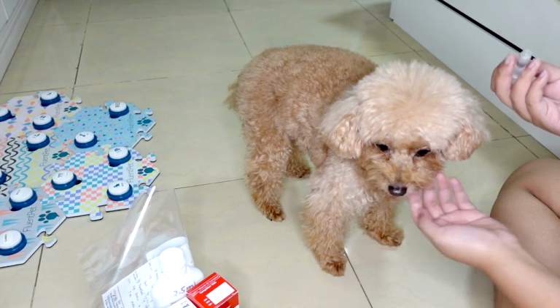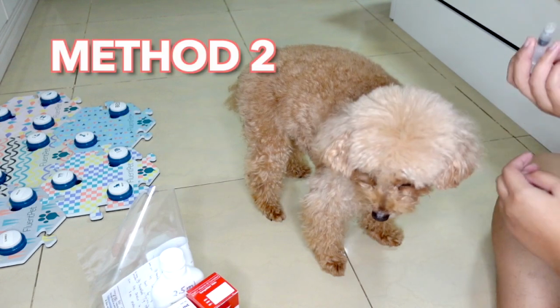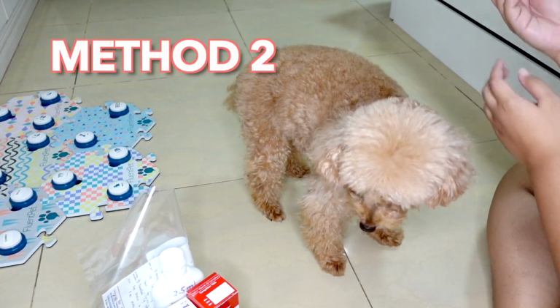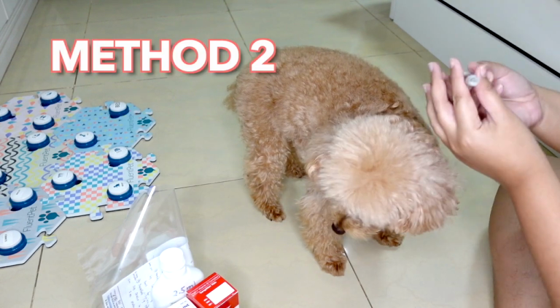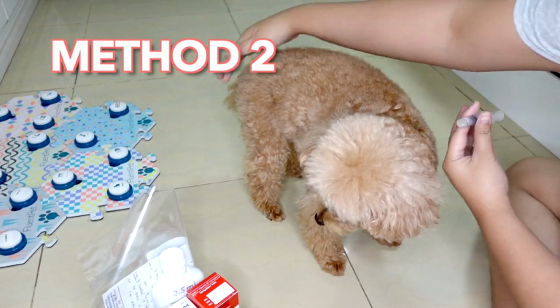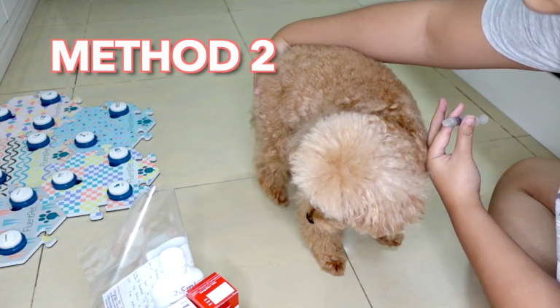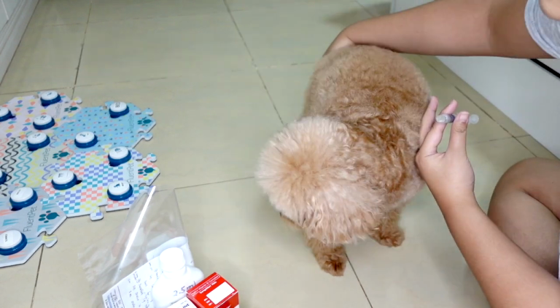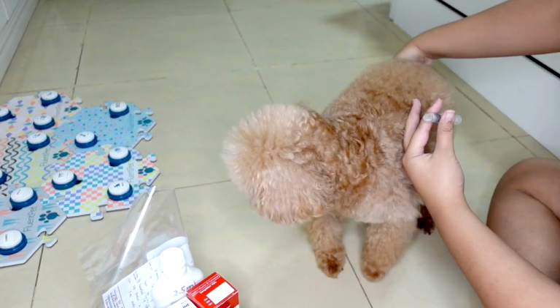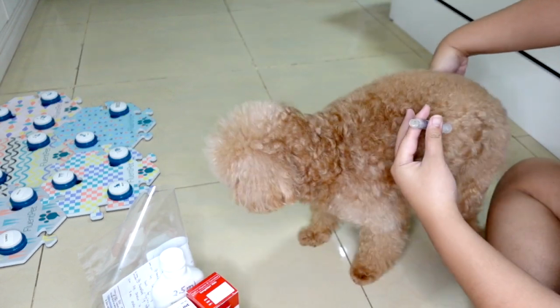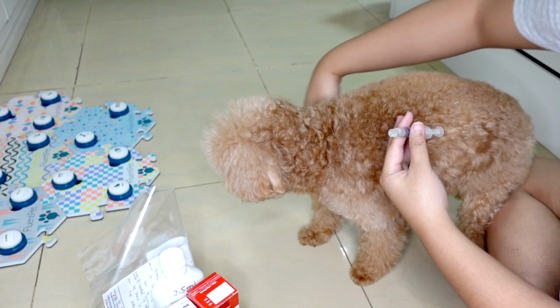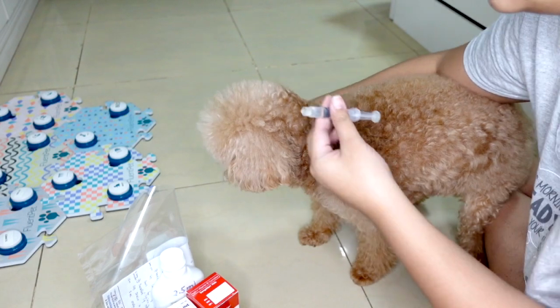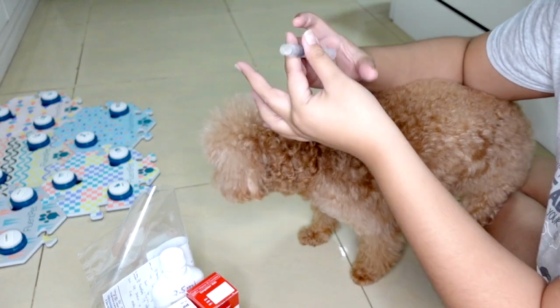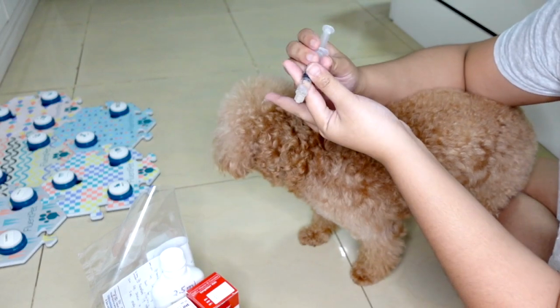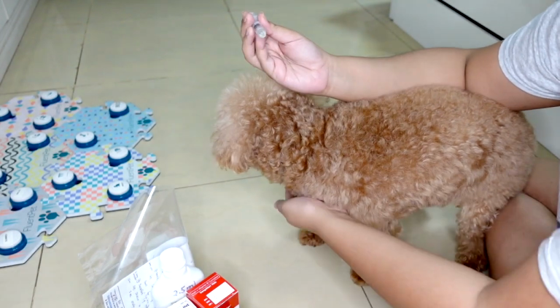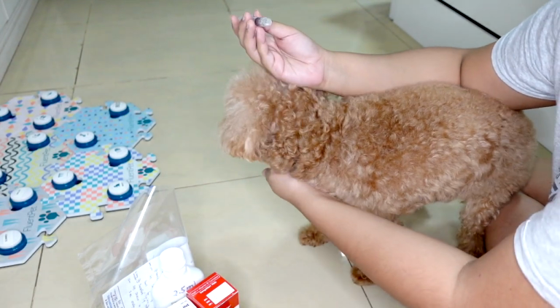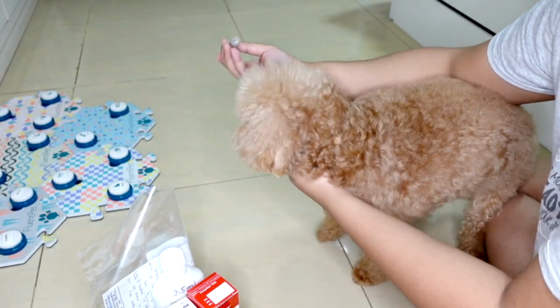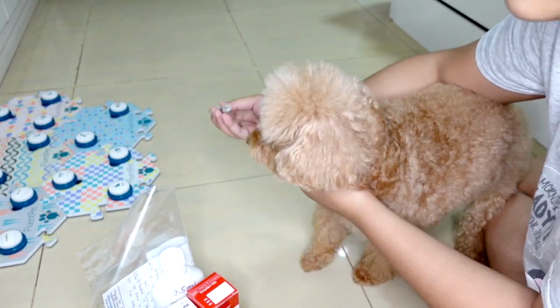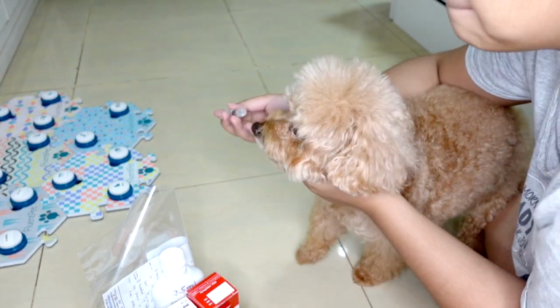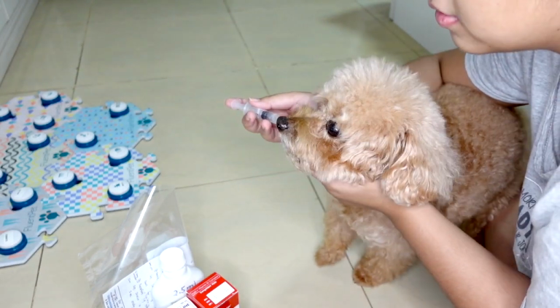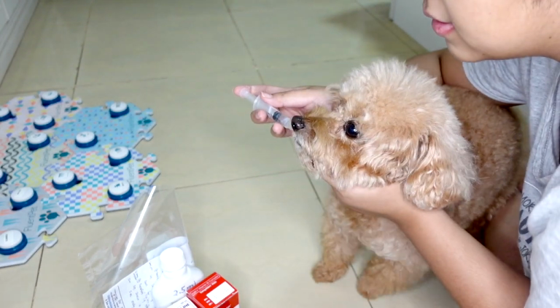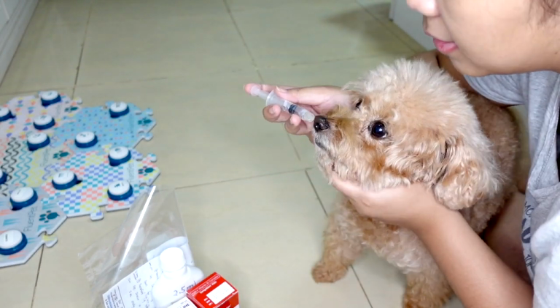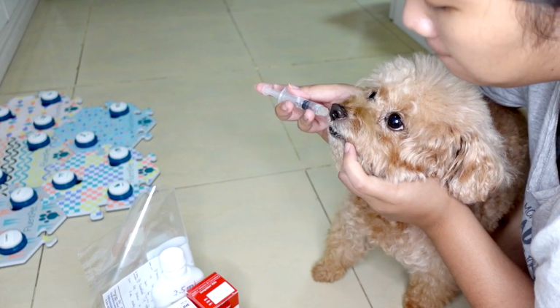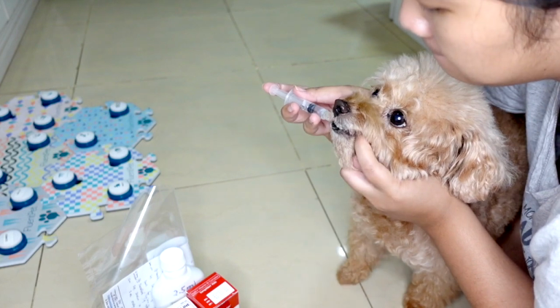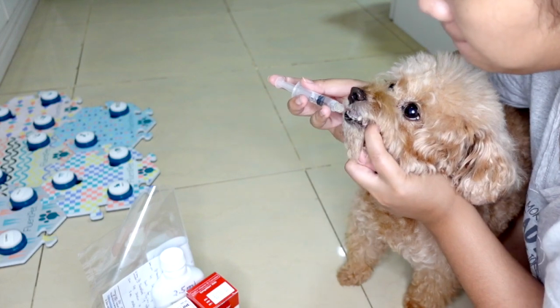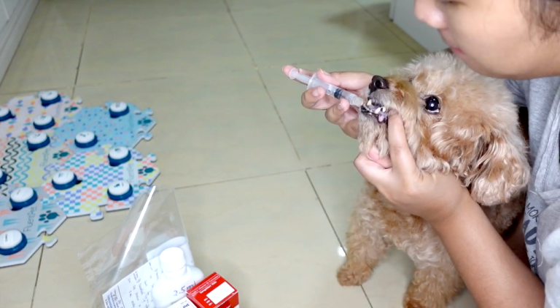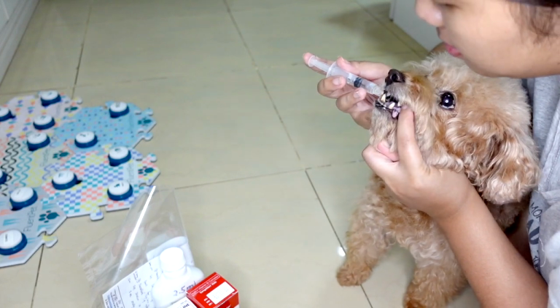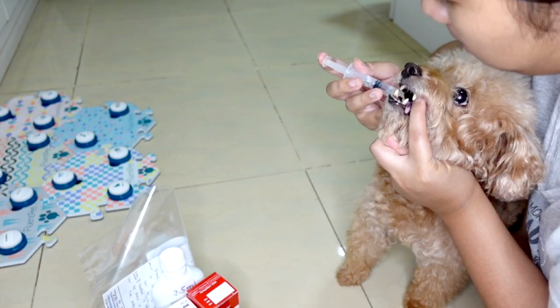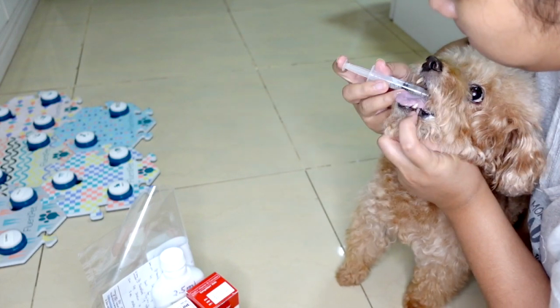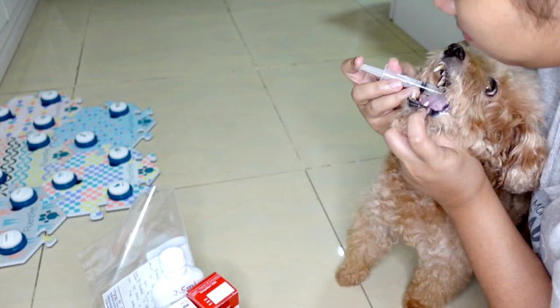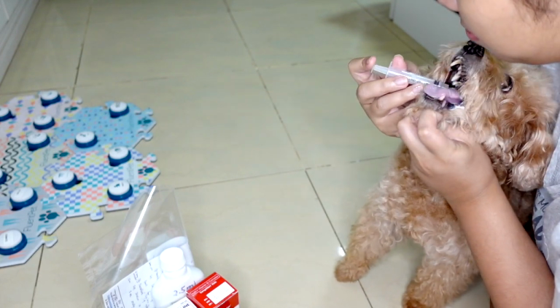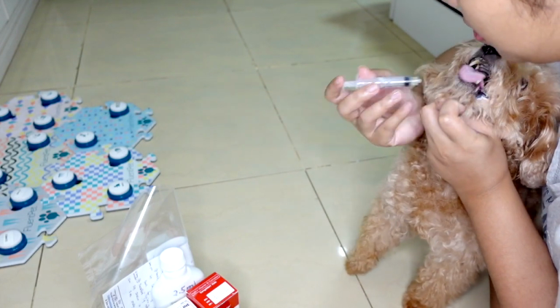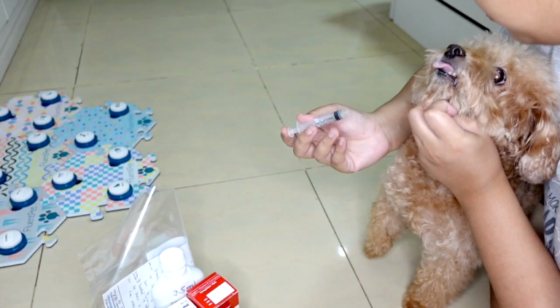Another way, if your dogs can't handle it, what you can do is this method. You feed them from the back, toss it aside like that, and then look.